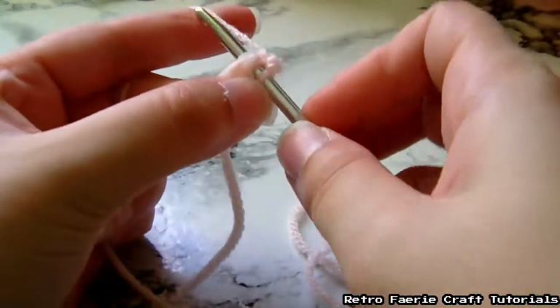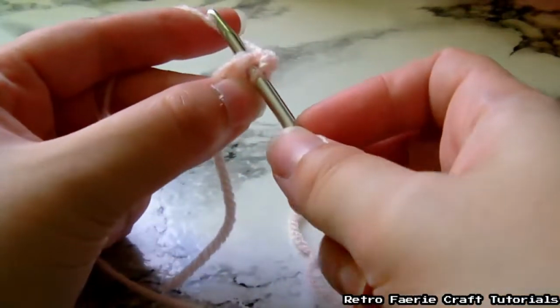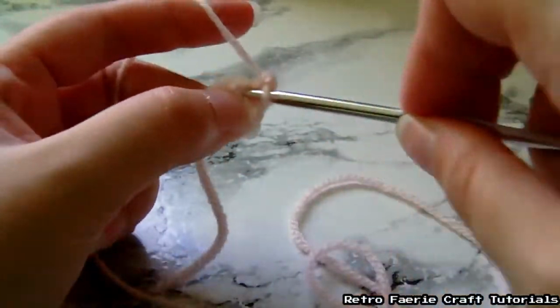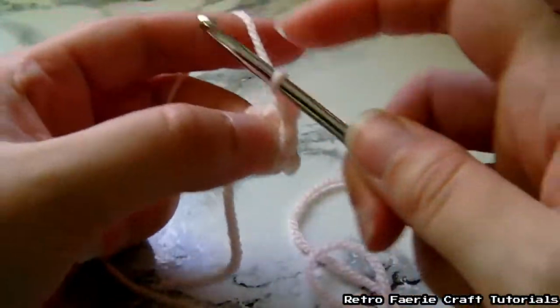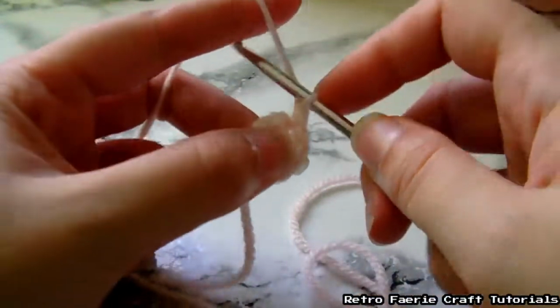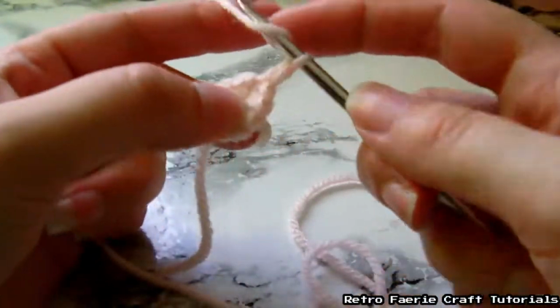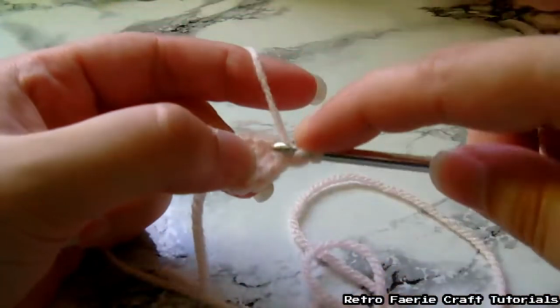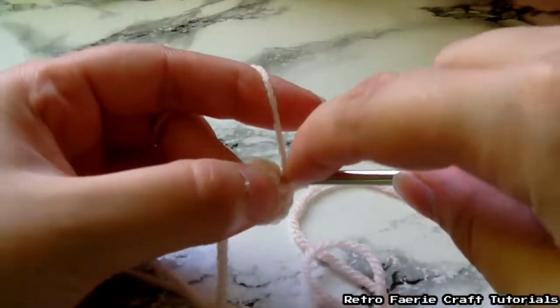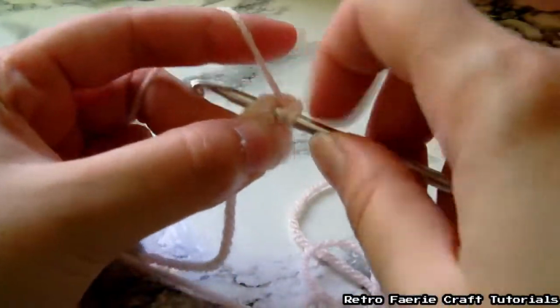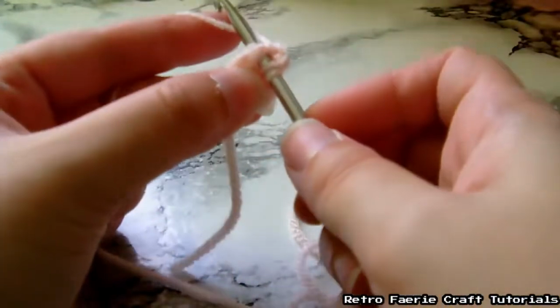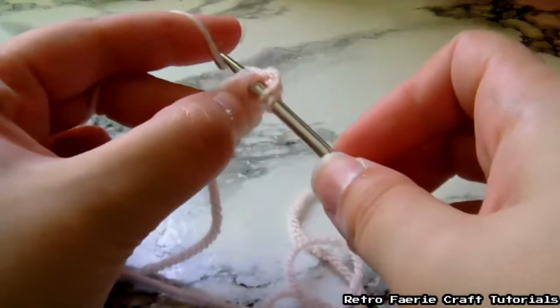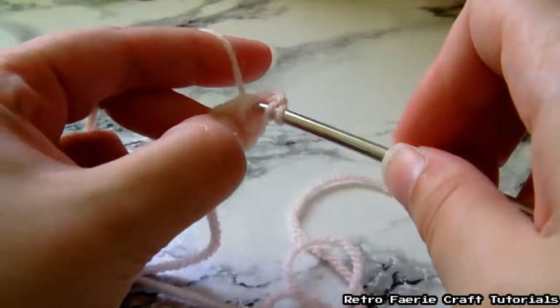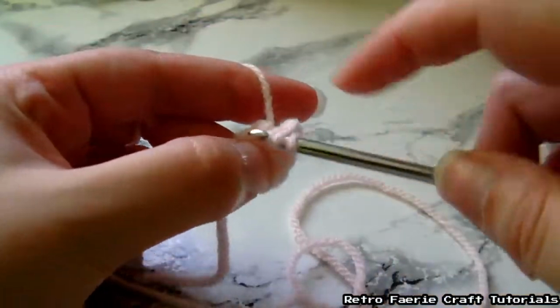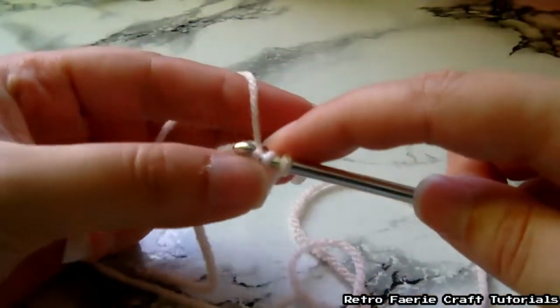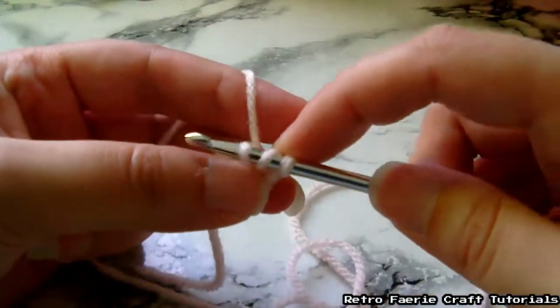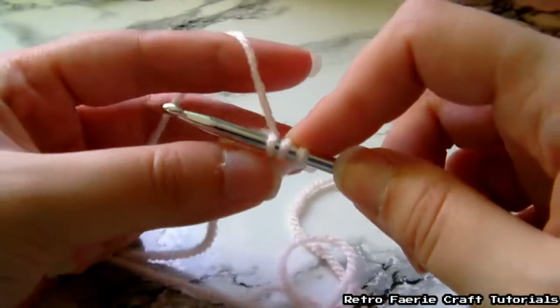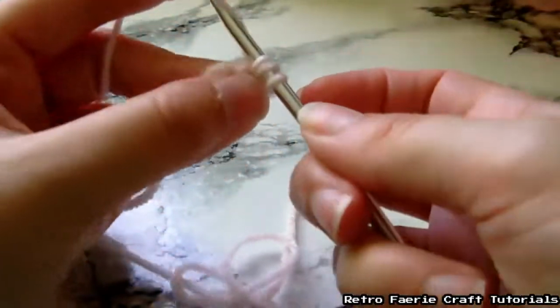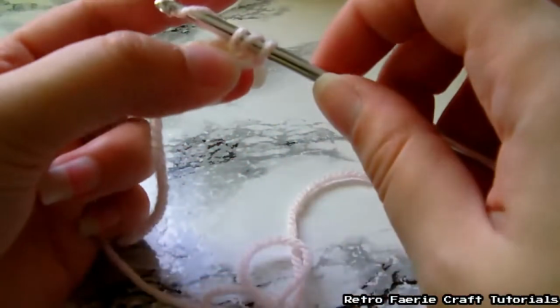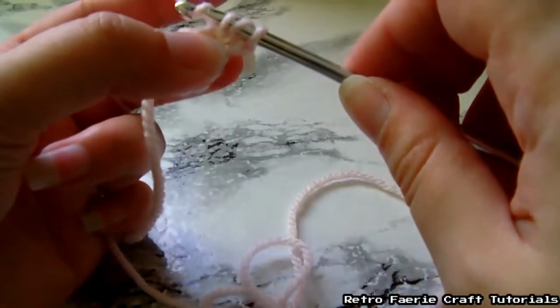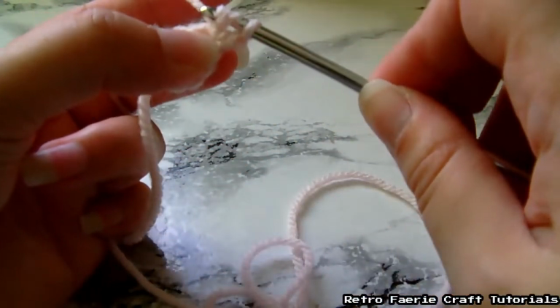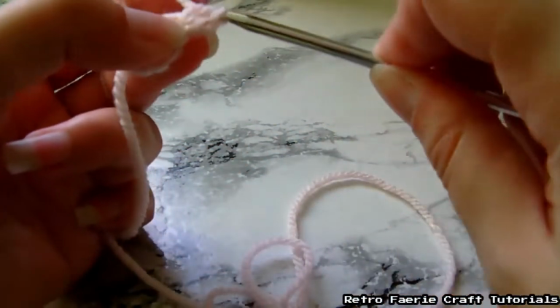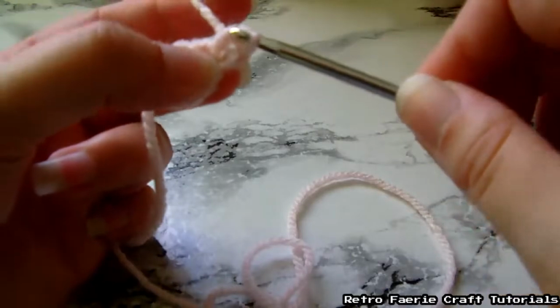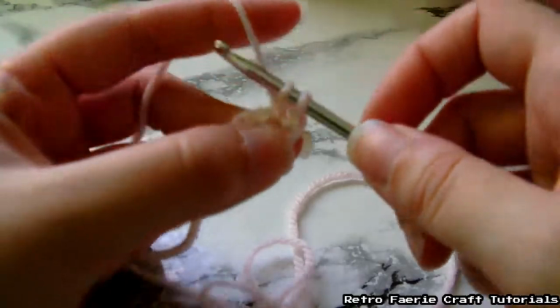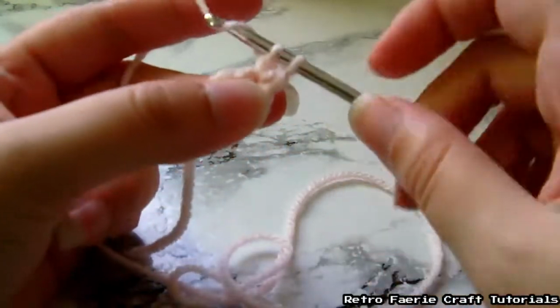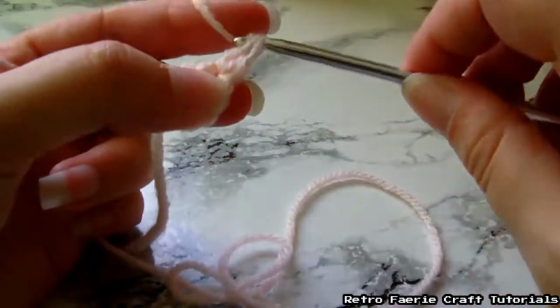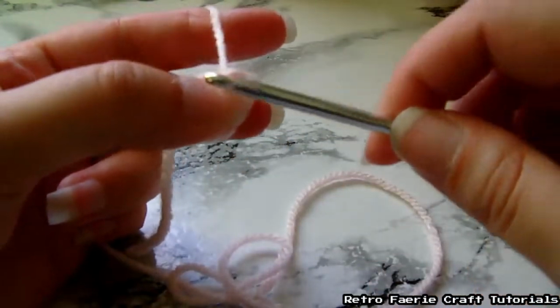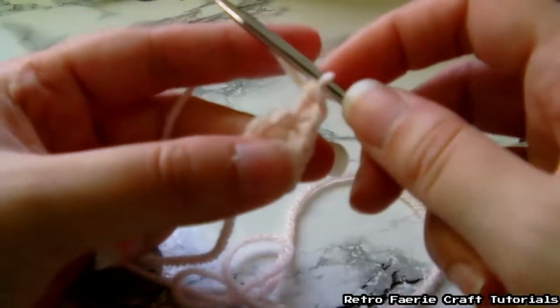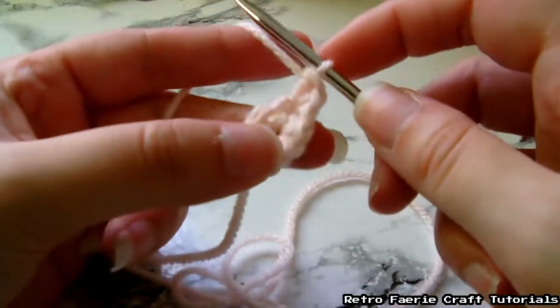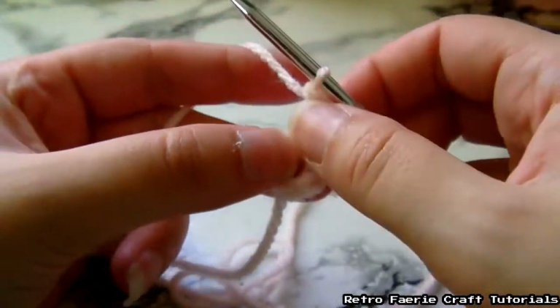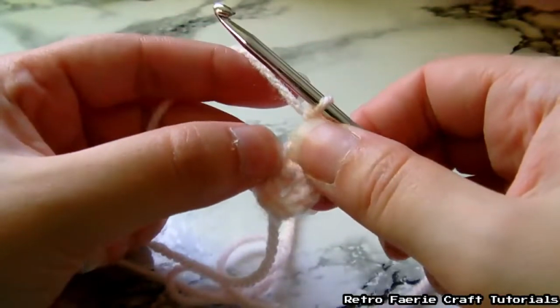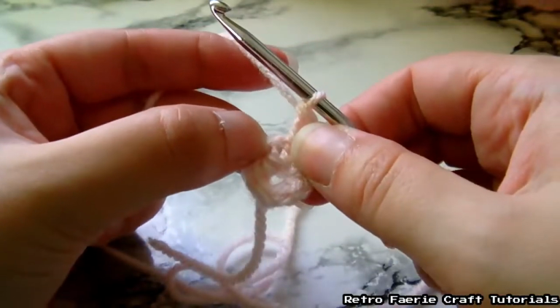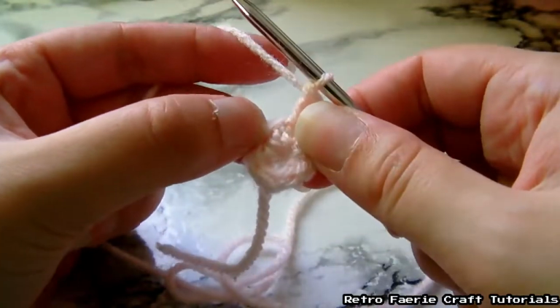So in each little gap you're going to do that twice. Wrap it around, go through, grab the yarn — you've got three things on there. Grab the yarn again, pull it through just two, then pull it through the second two. Then move on to the next stitch.